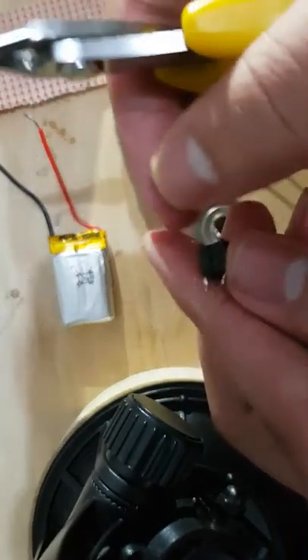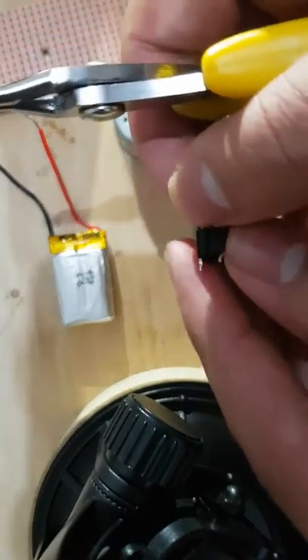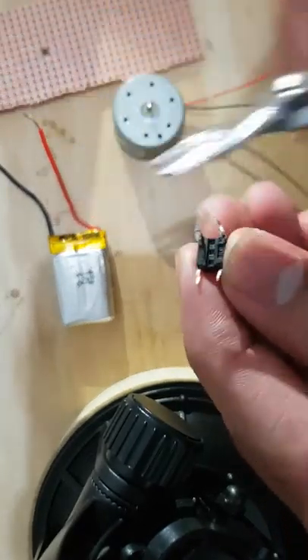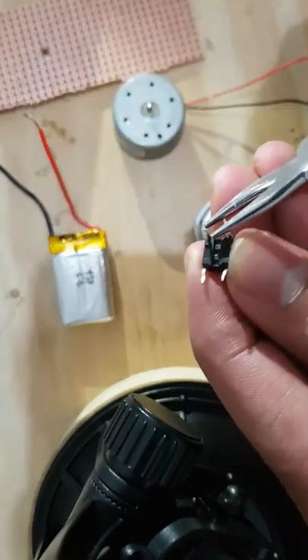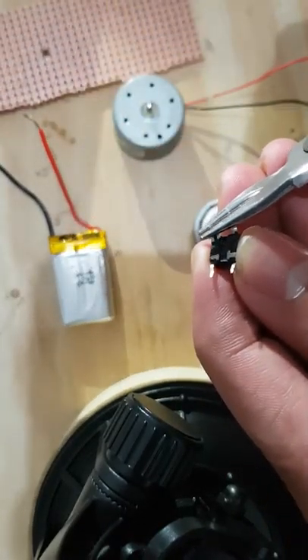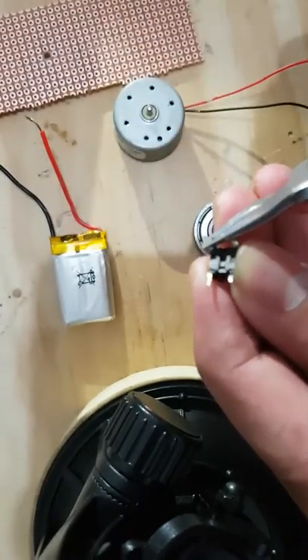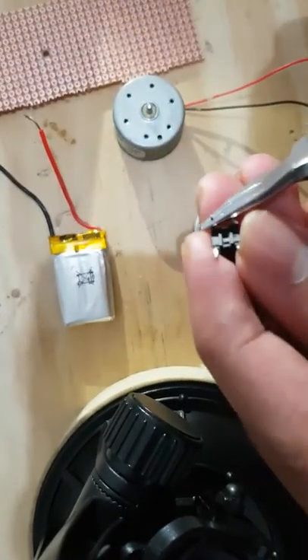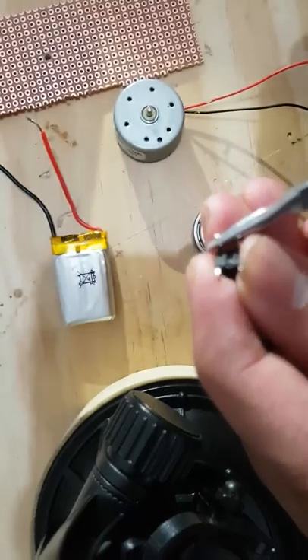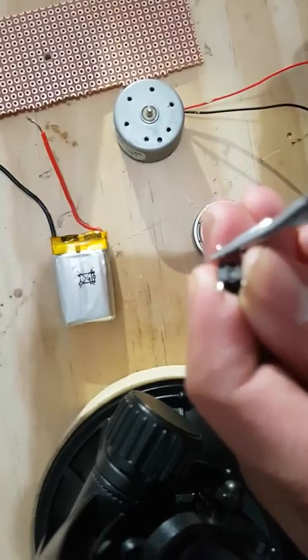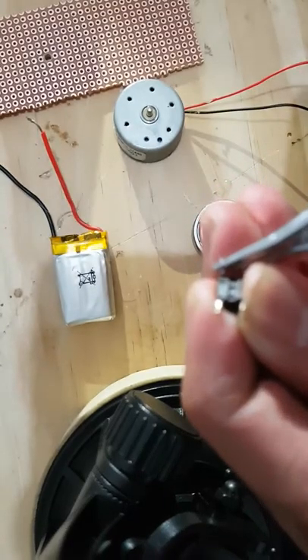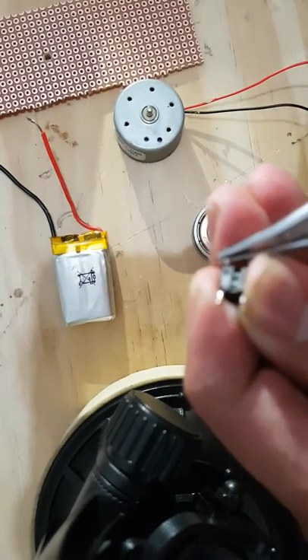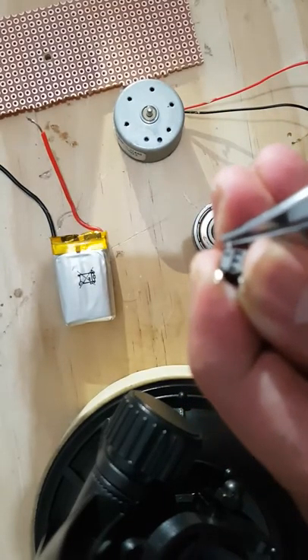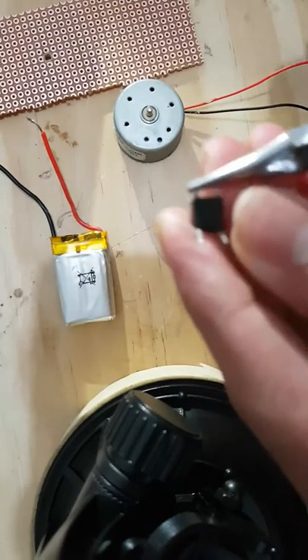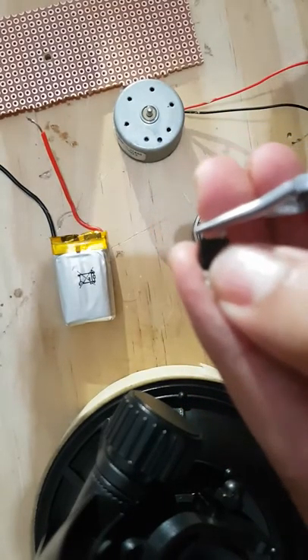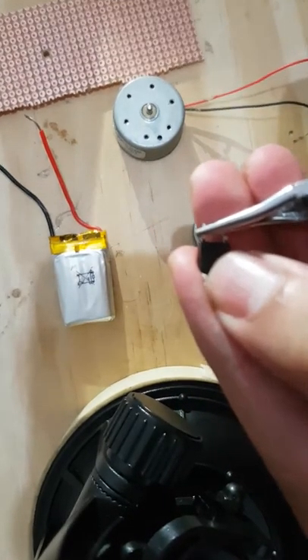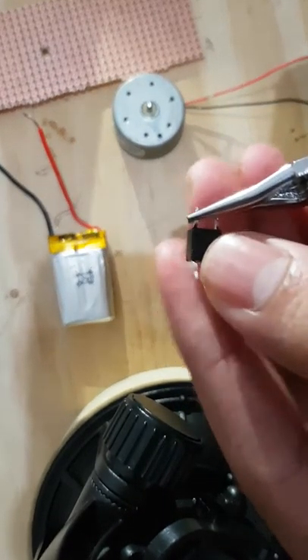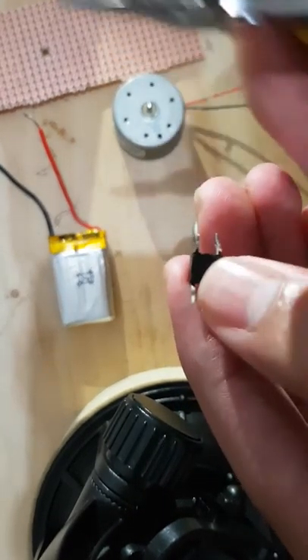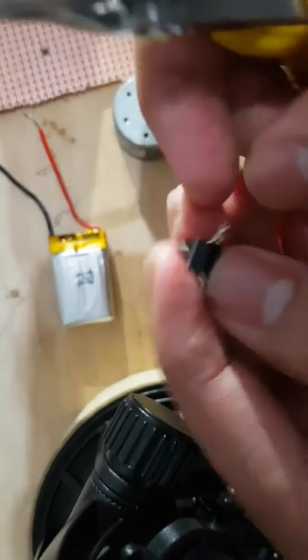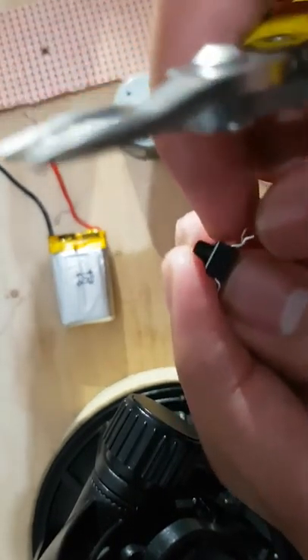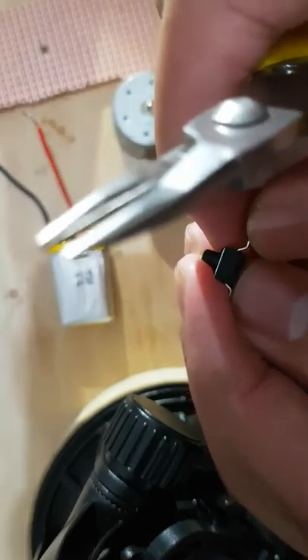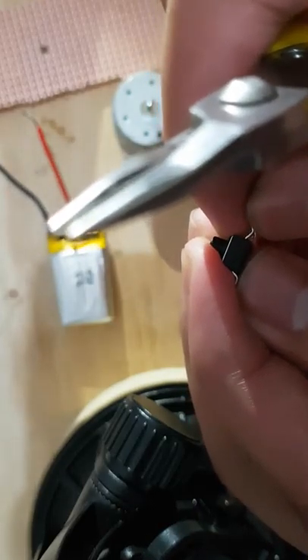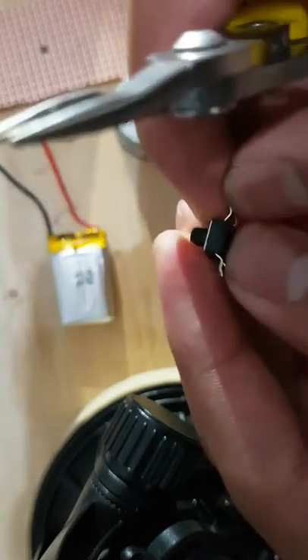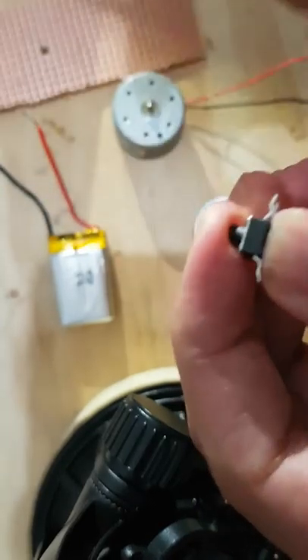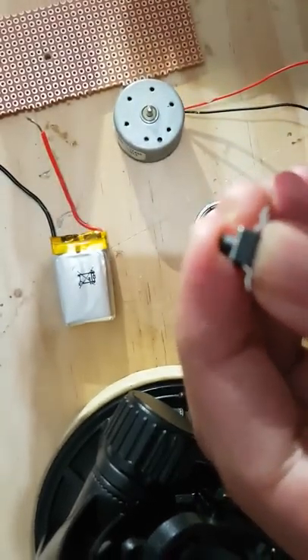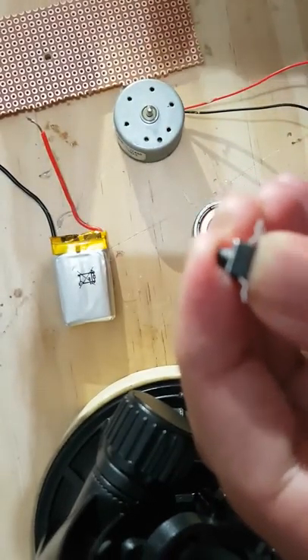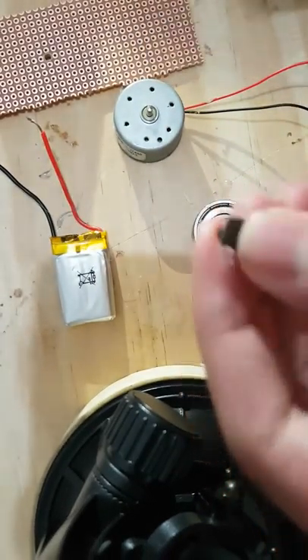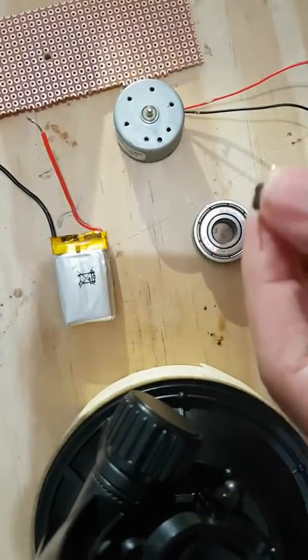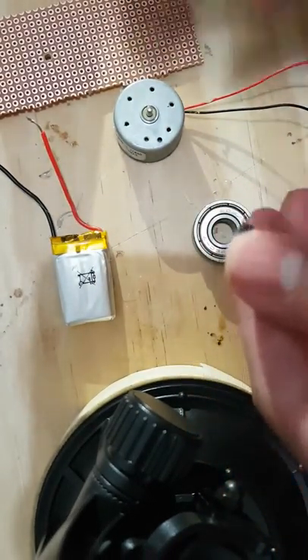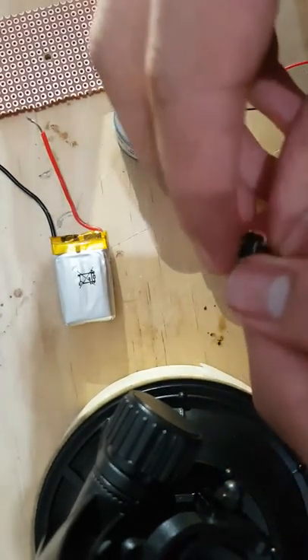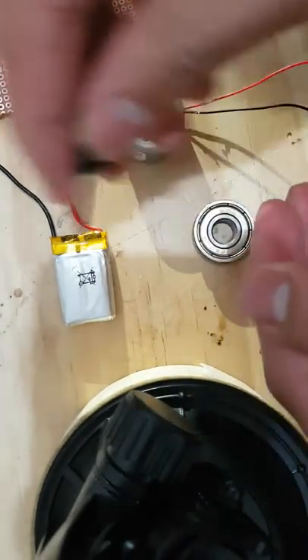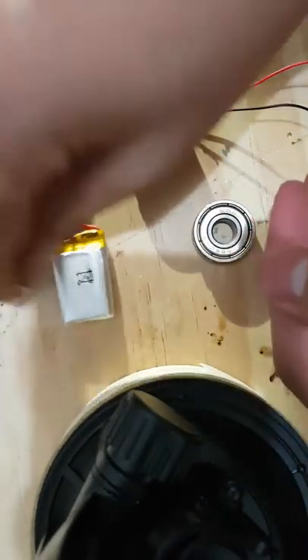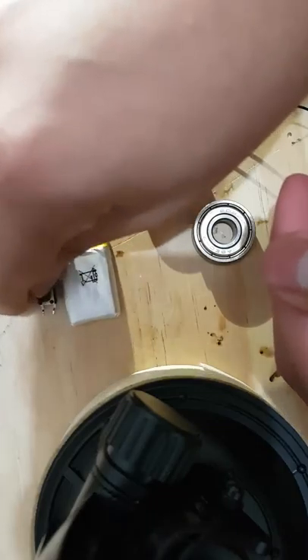This switch needs to be really small so it fits in between a fidget spinner. Once you've done that, keep that aside.